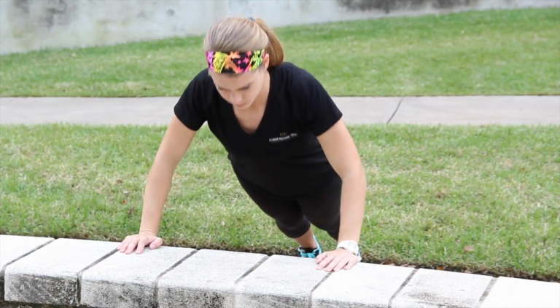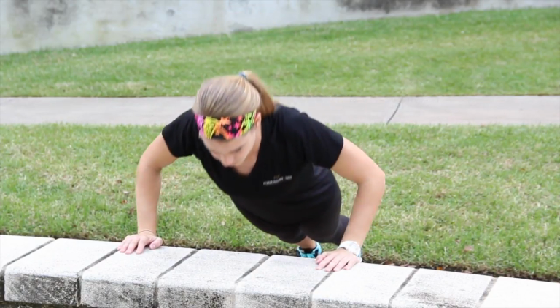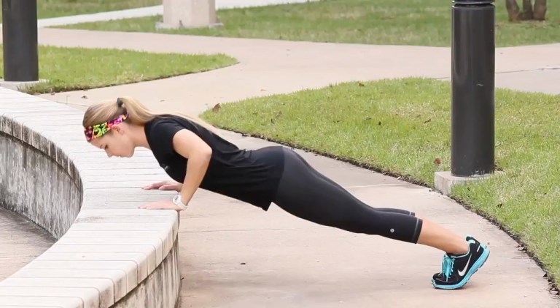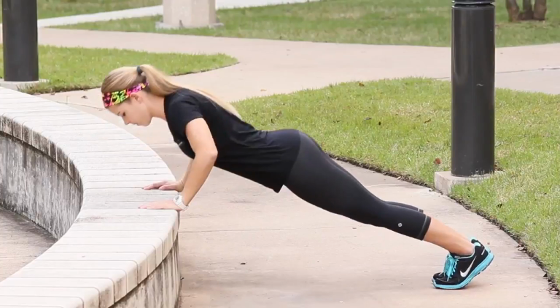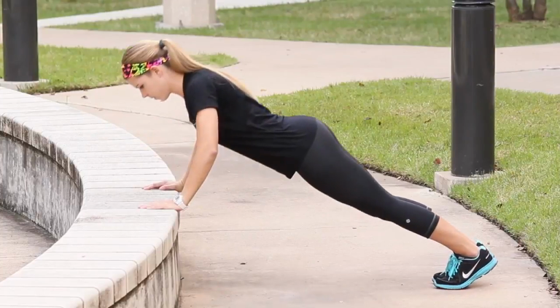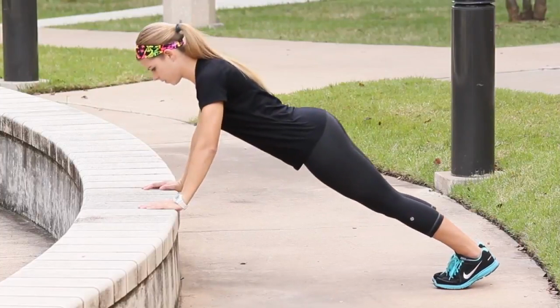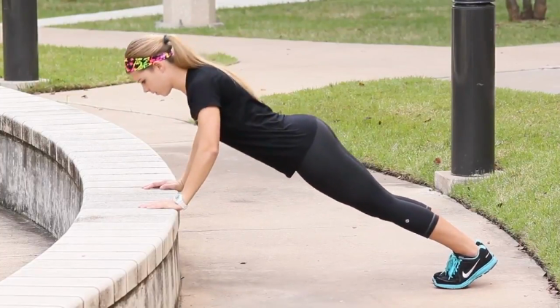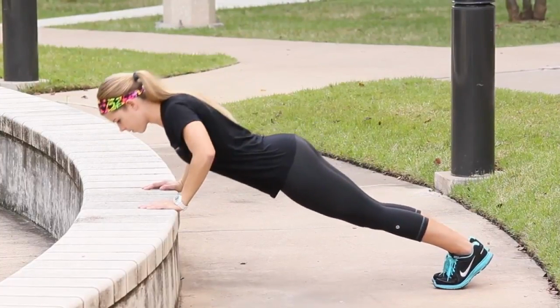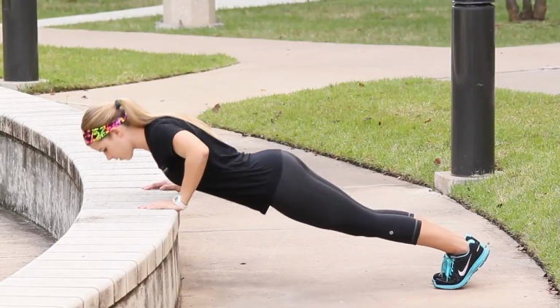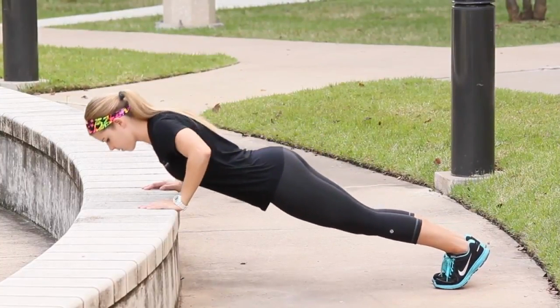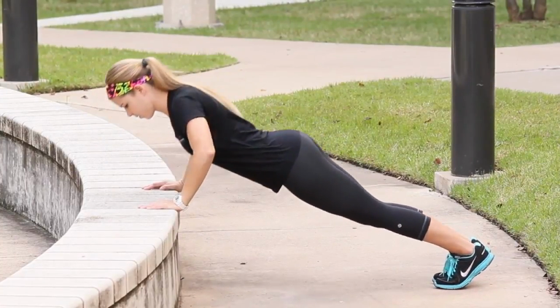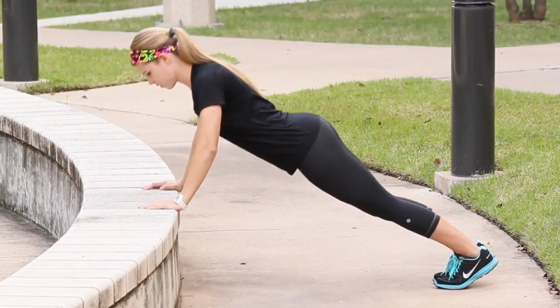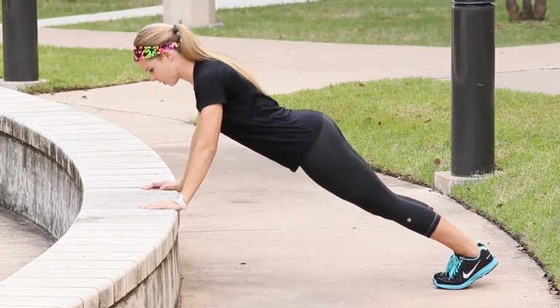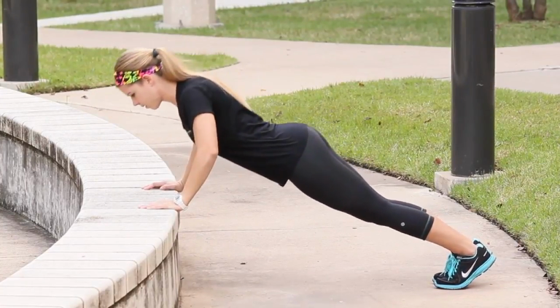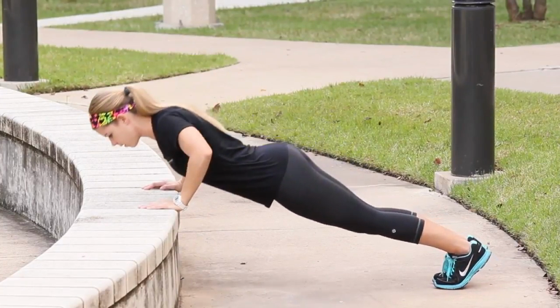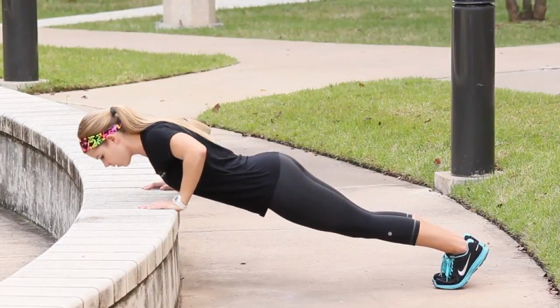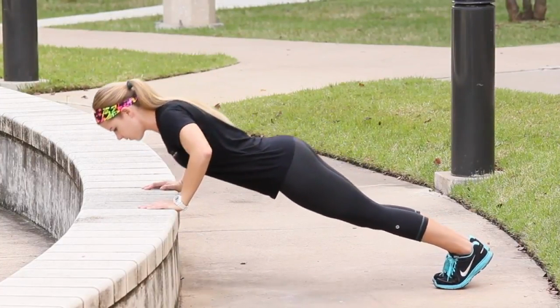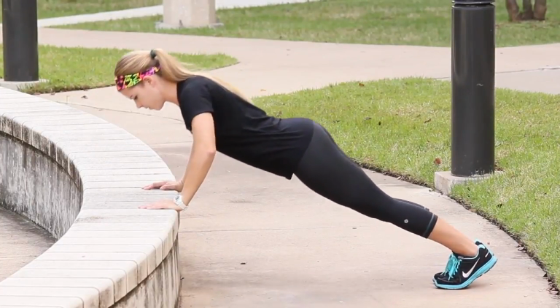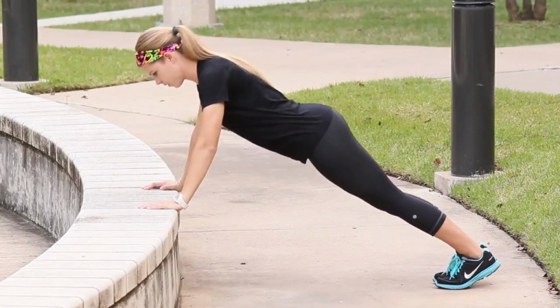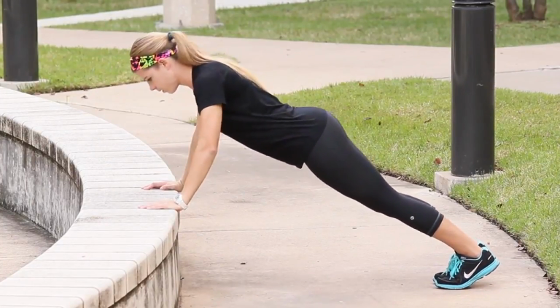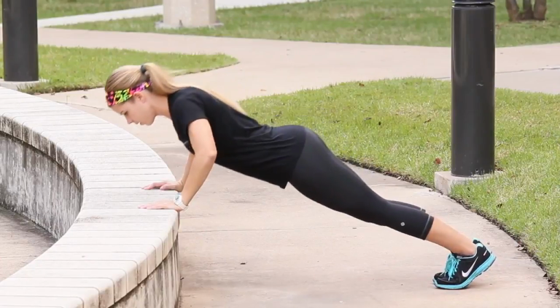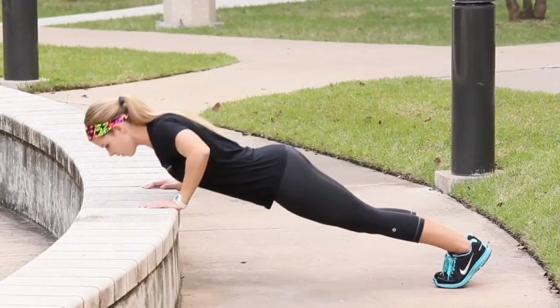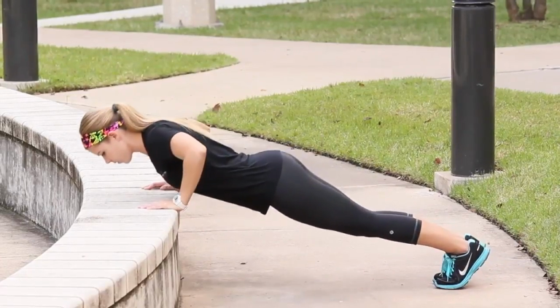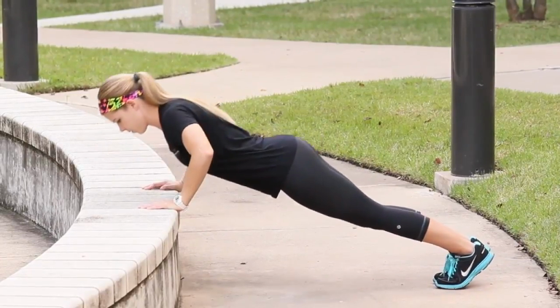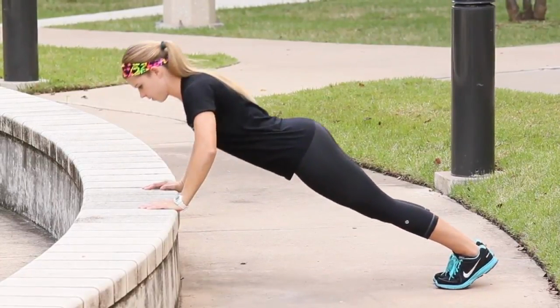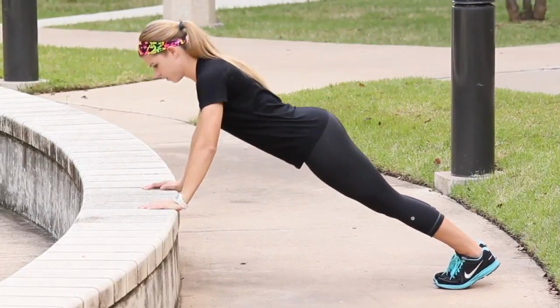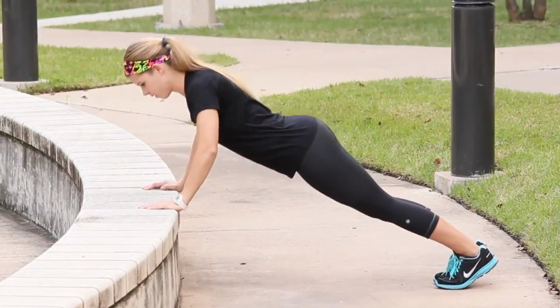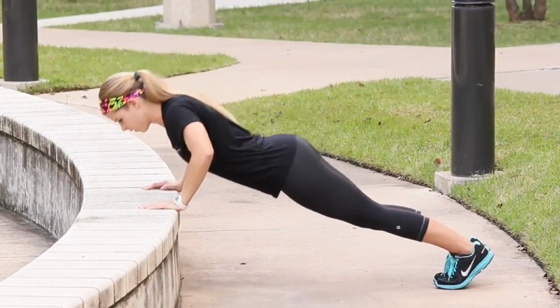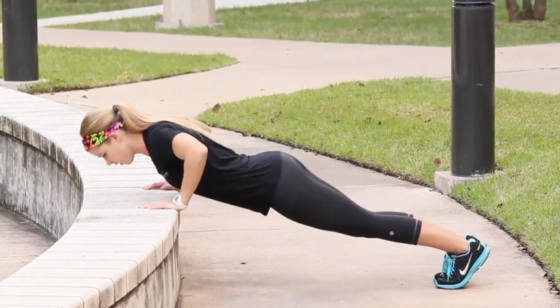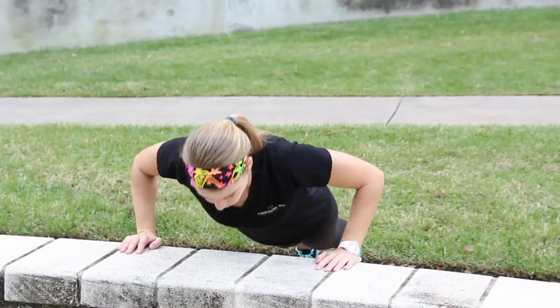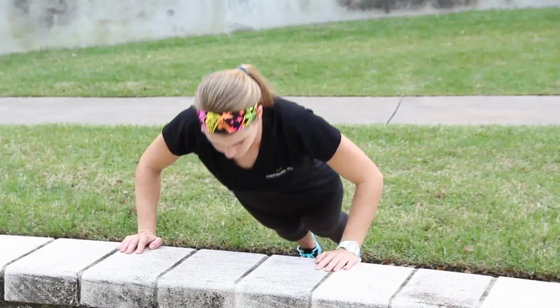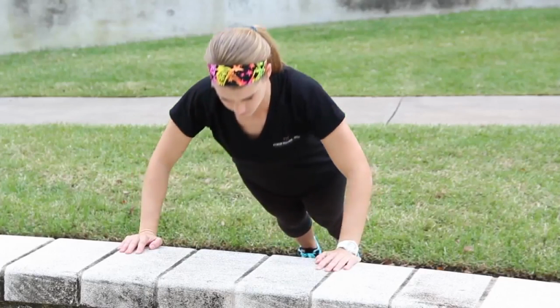Step your feet back and form a straight line with your body, as if a pole is running from your heels to the top of your head. Tighten your abs to prevent arching in the lower back.